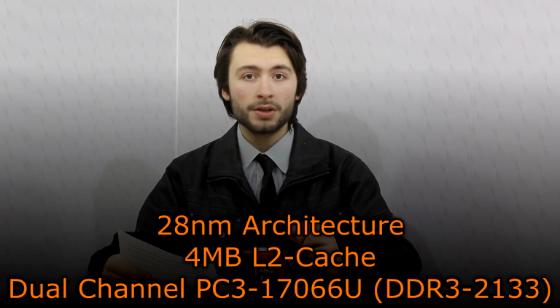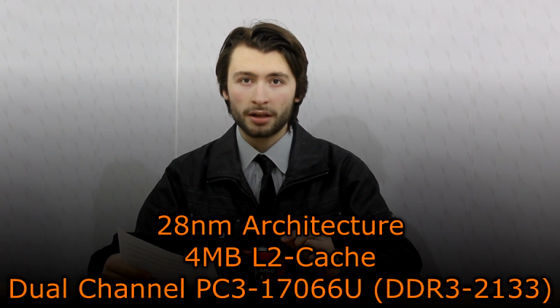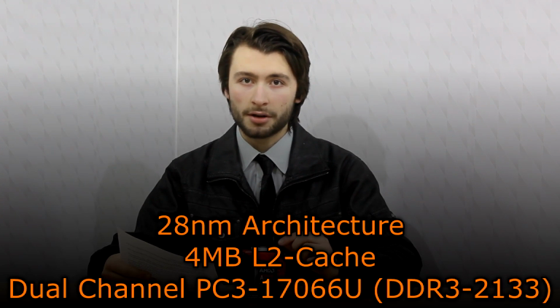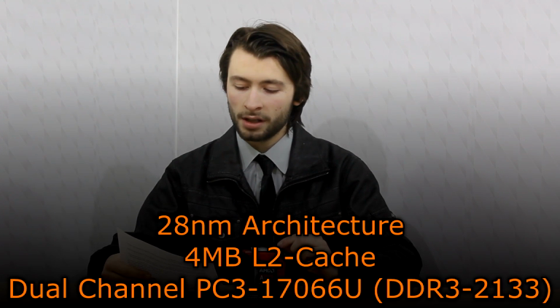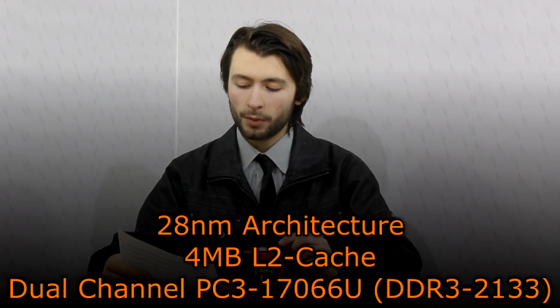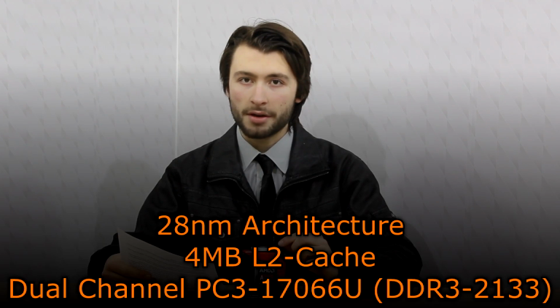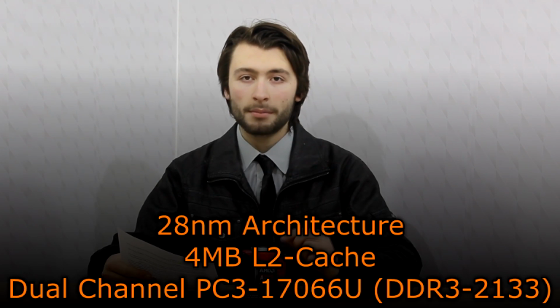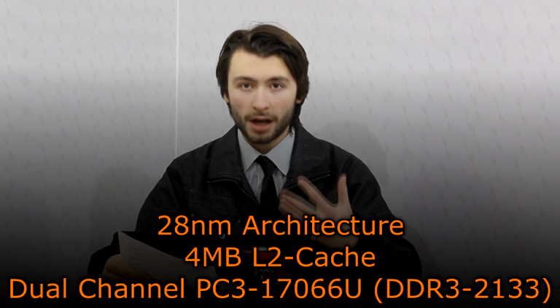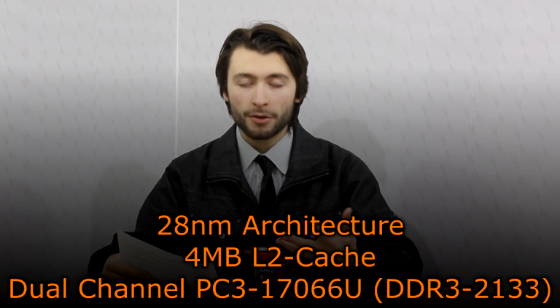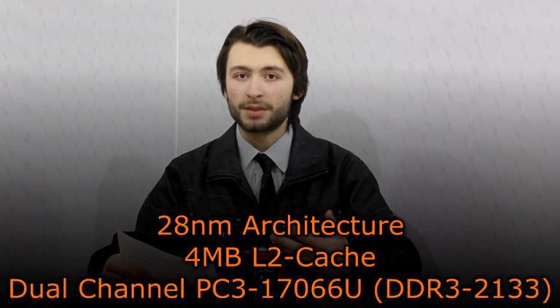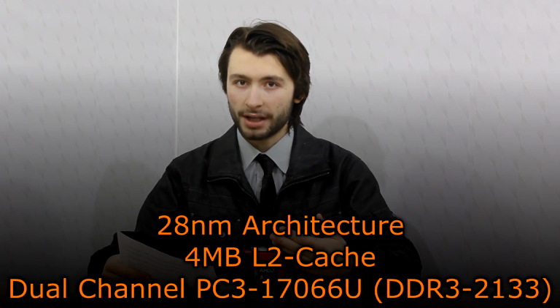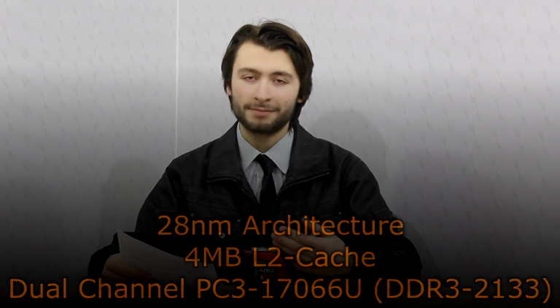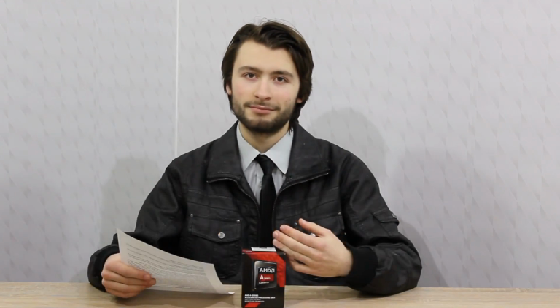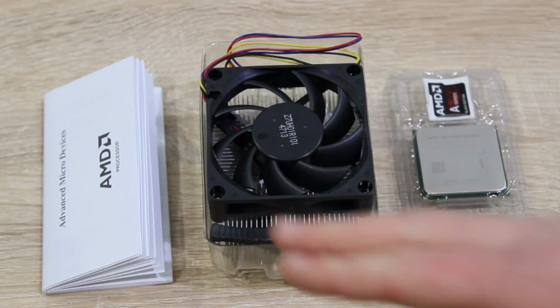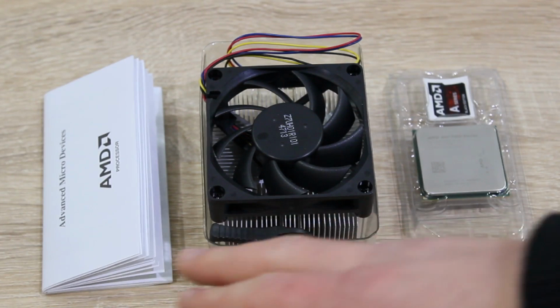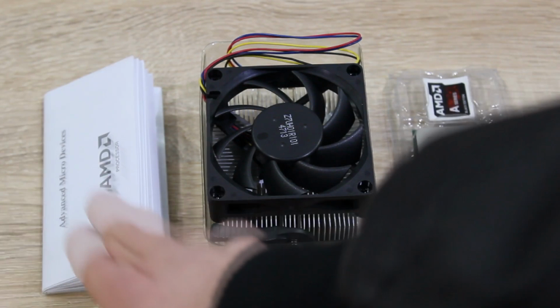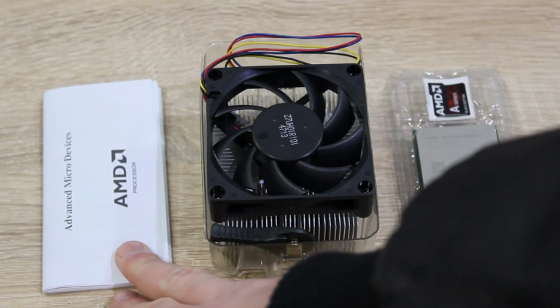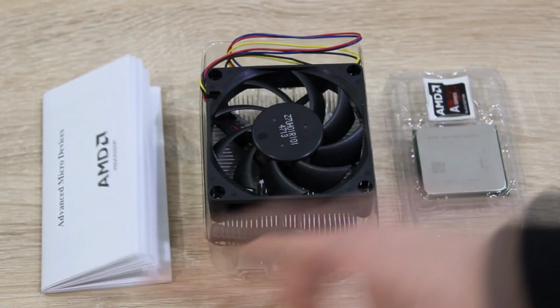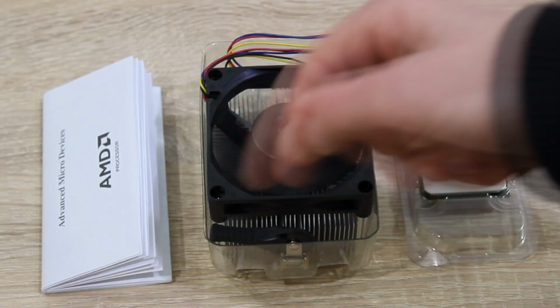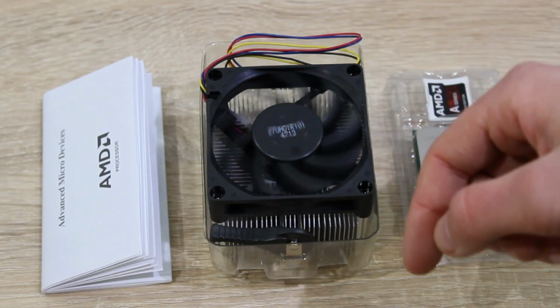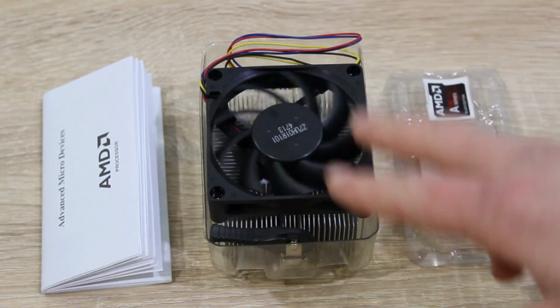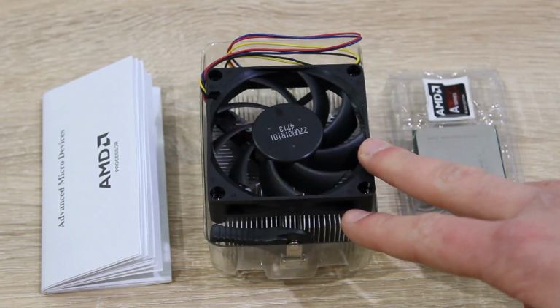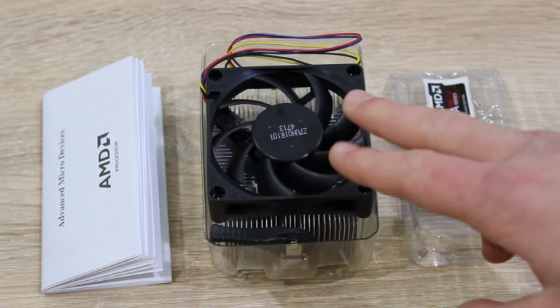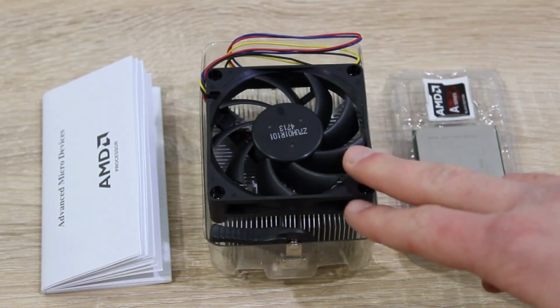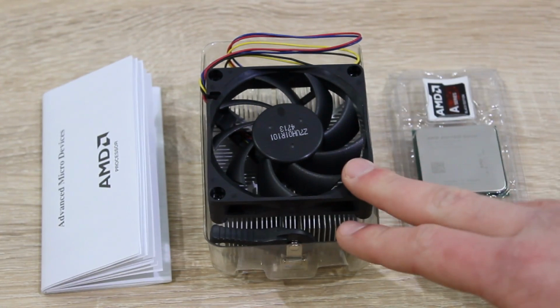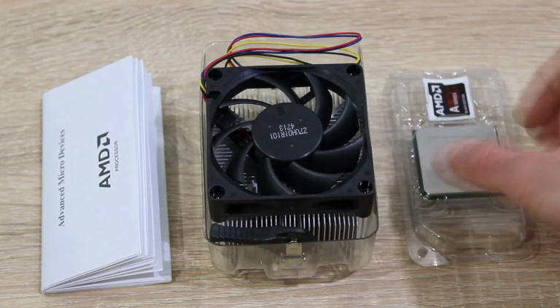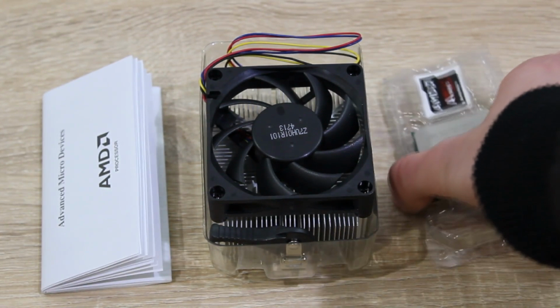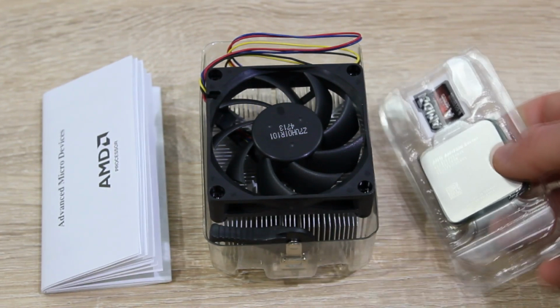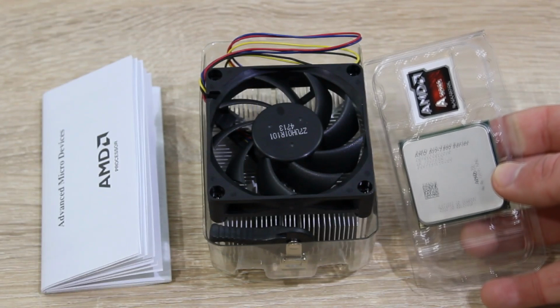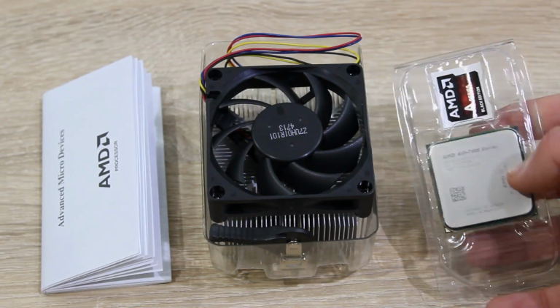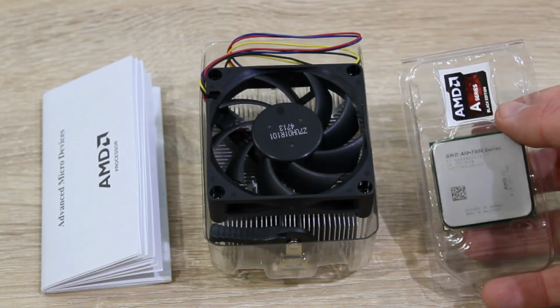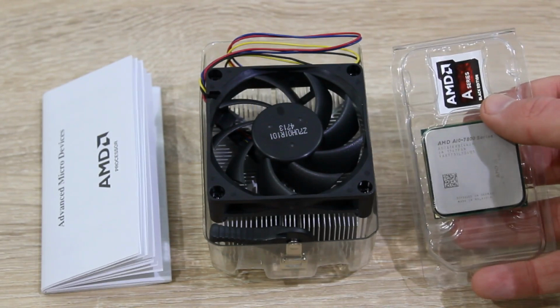Dual-channel DDR3 memory is supported natively. In the box is the manual, the stock cooler — thermal paste is pre-applied — and the processor itself with the sticker.